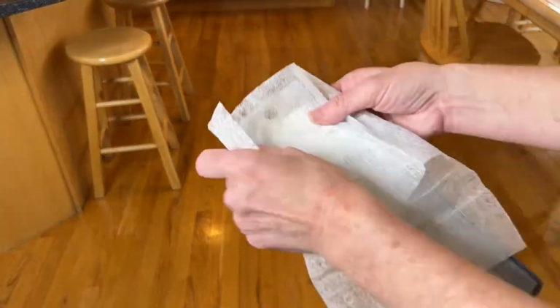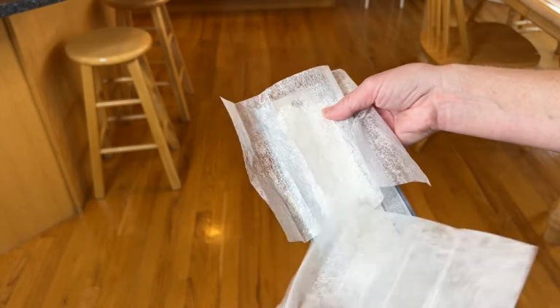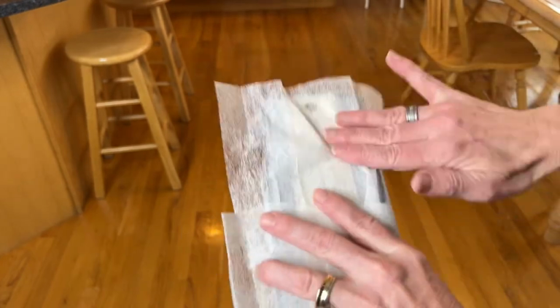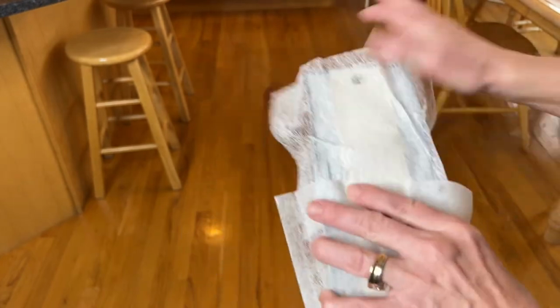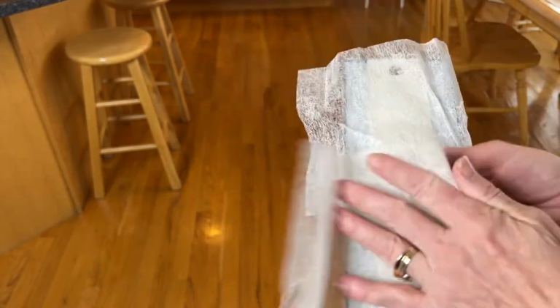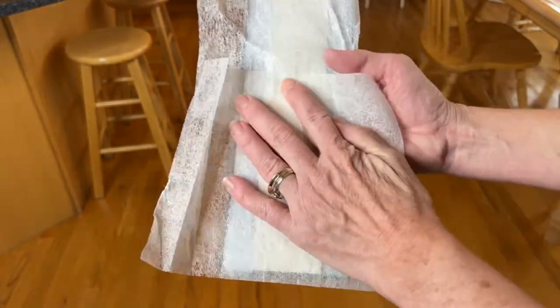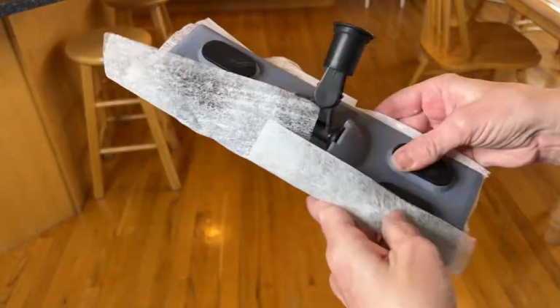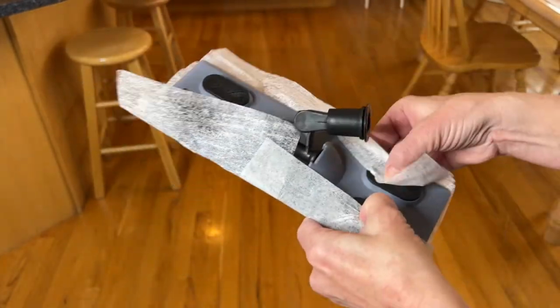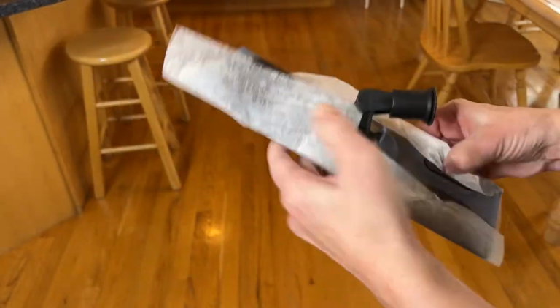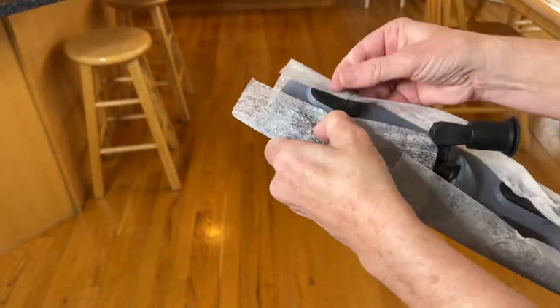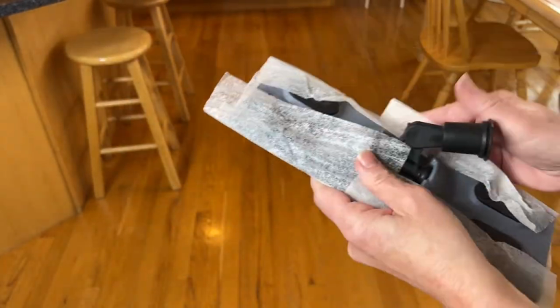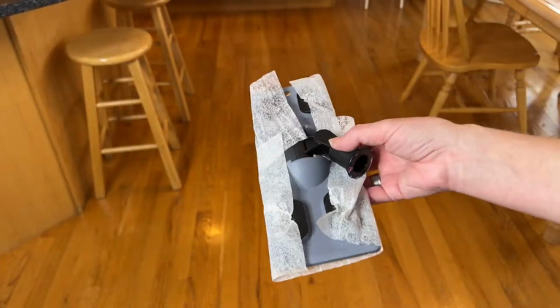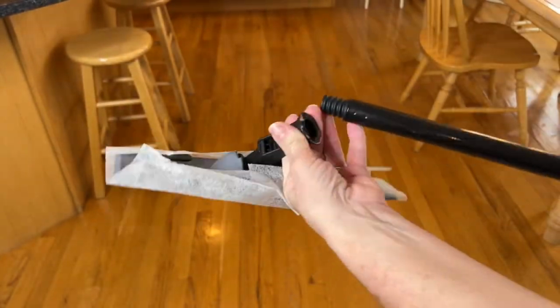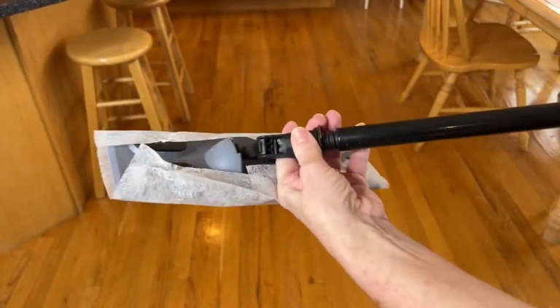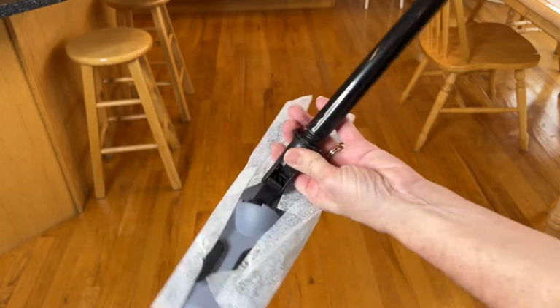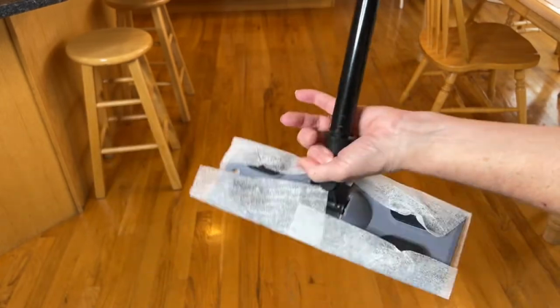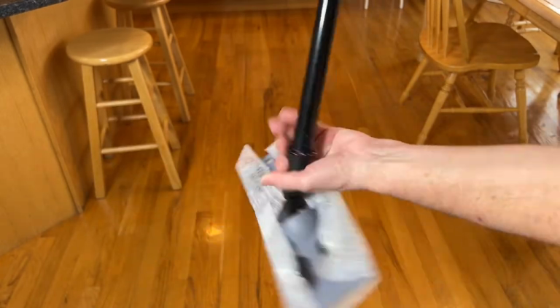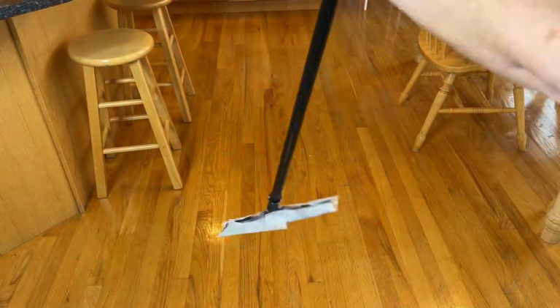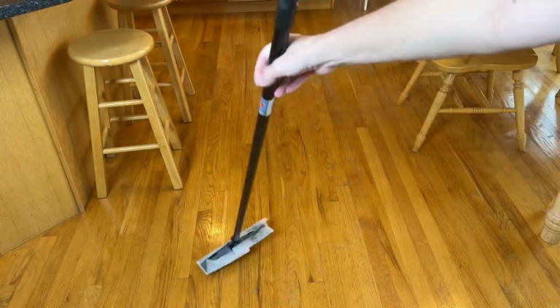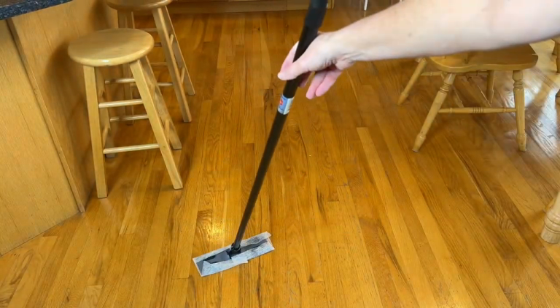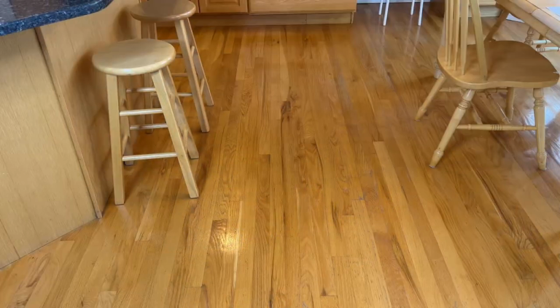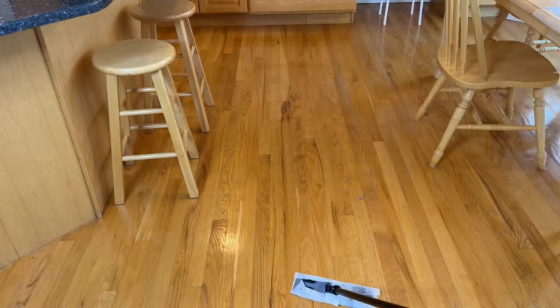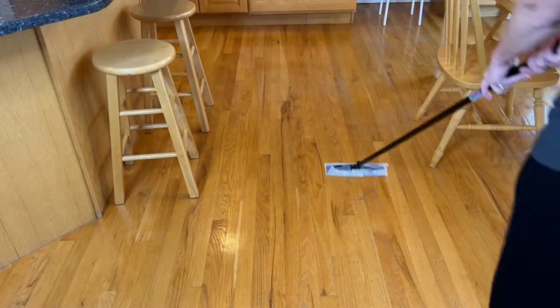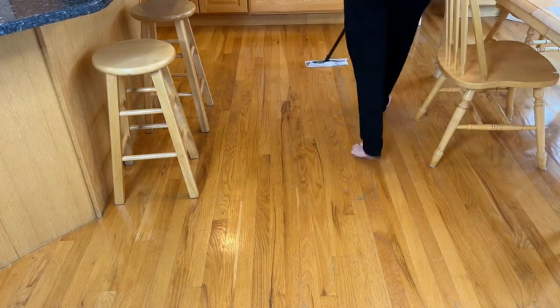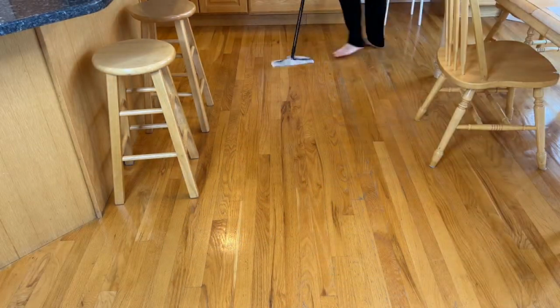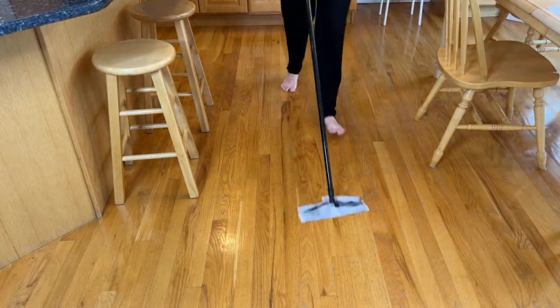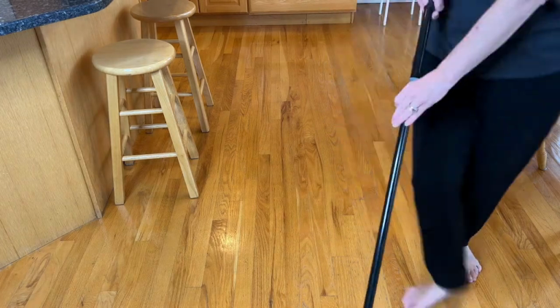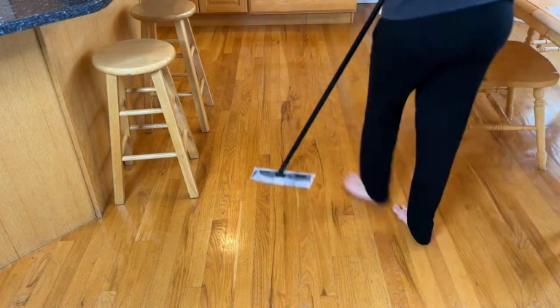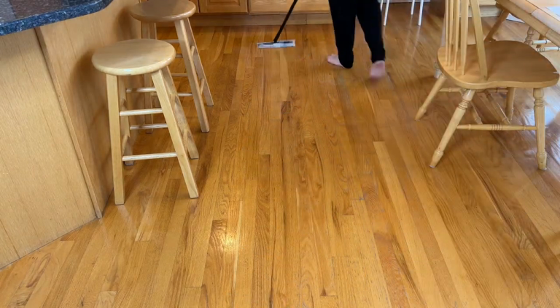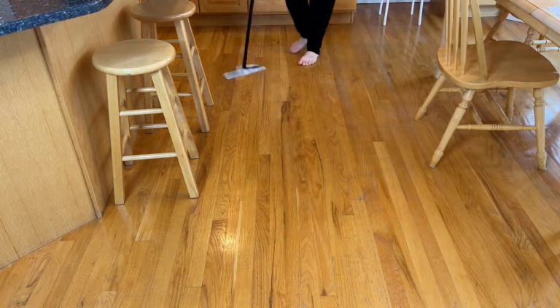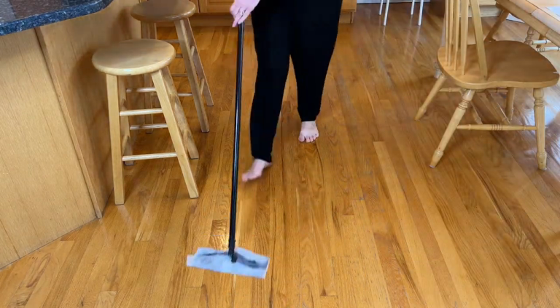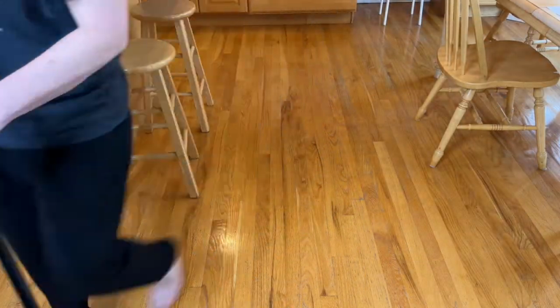I grabbed this velcro base from the dollar store. I place two dryer sheets on it and tuck them into the spots on the other side to hold them in place. I put the handle in and now what I've made myself is an easy broom.